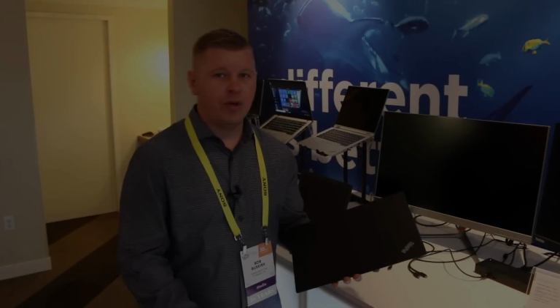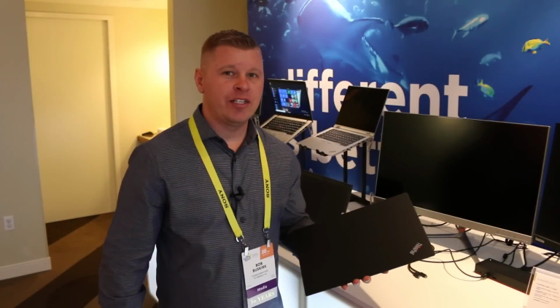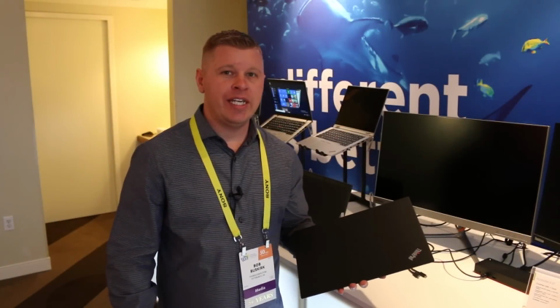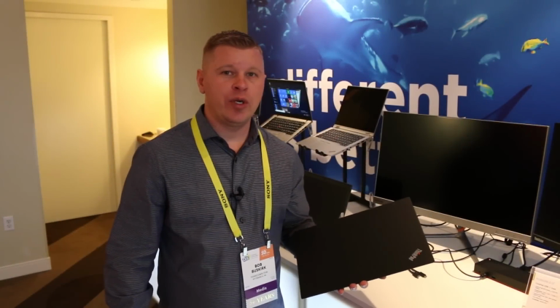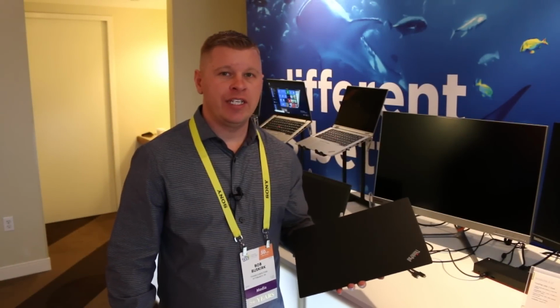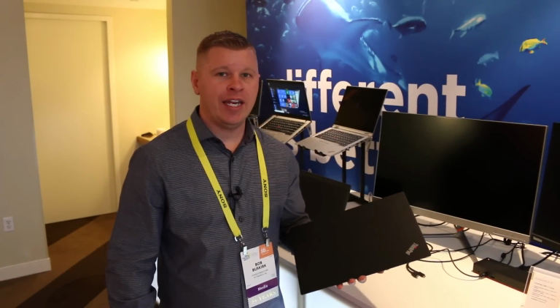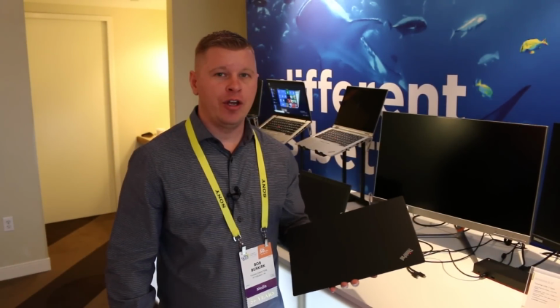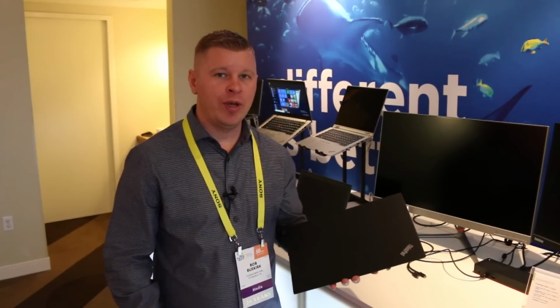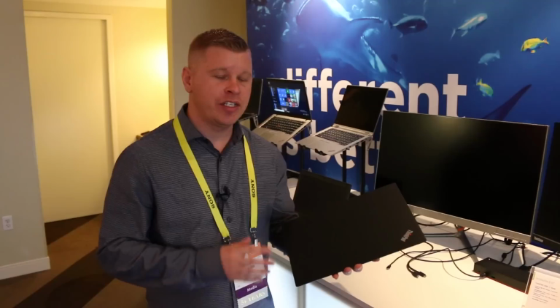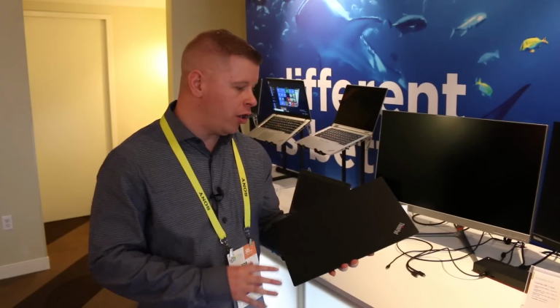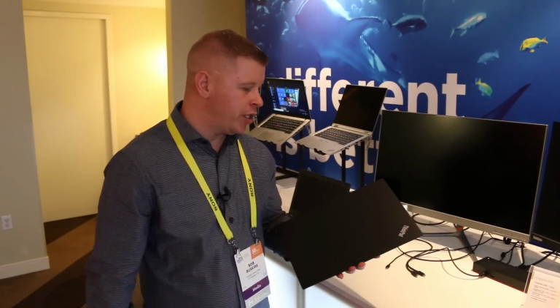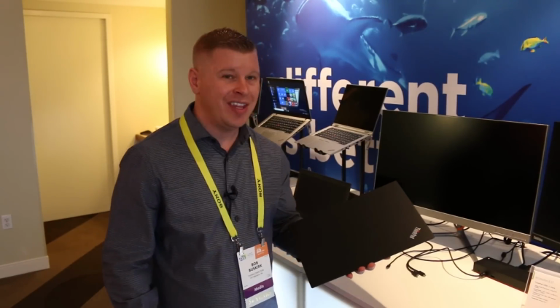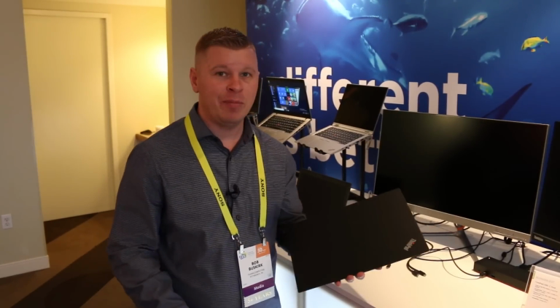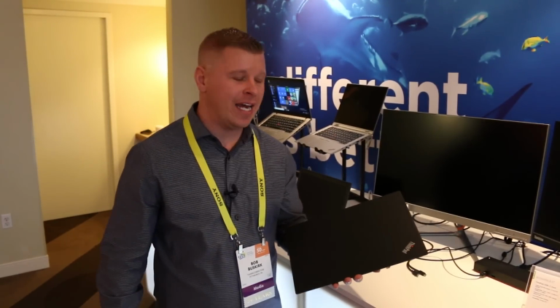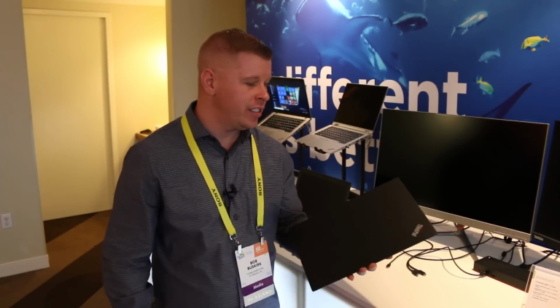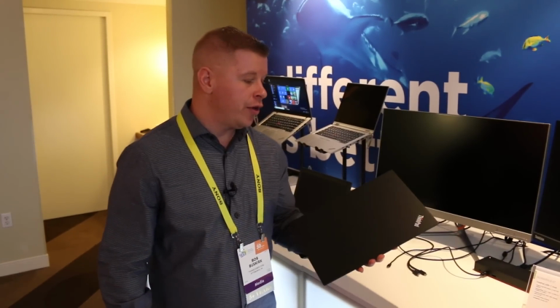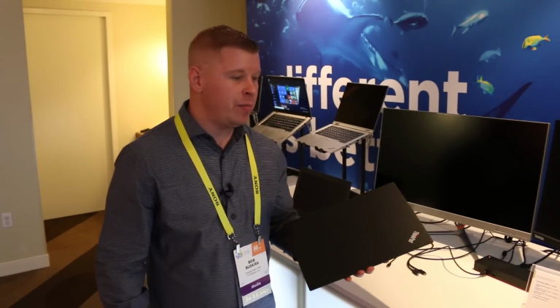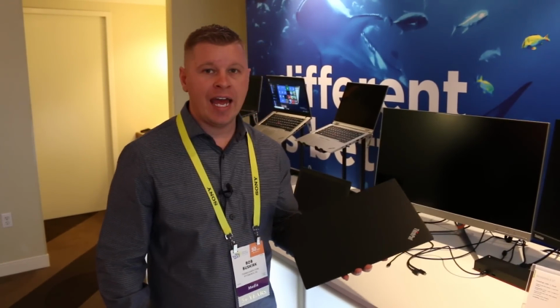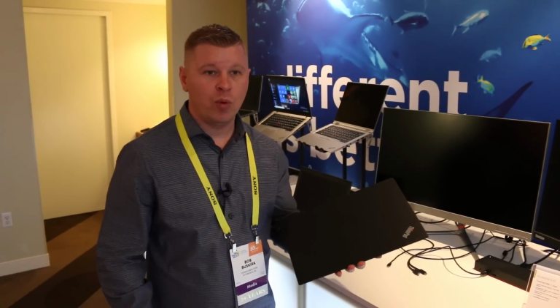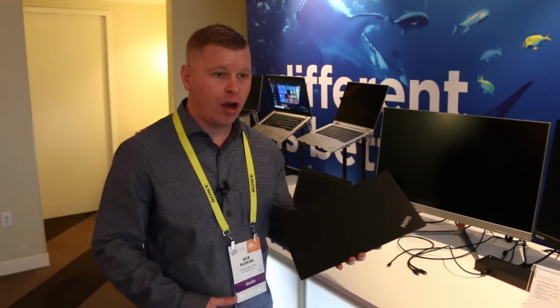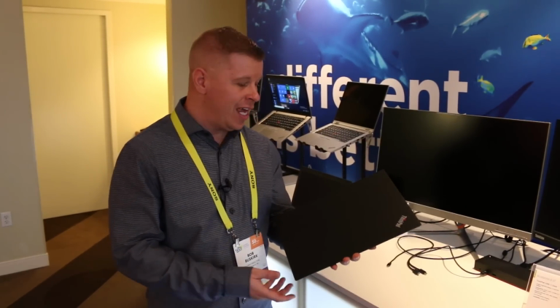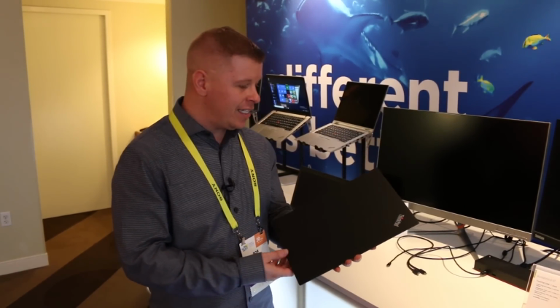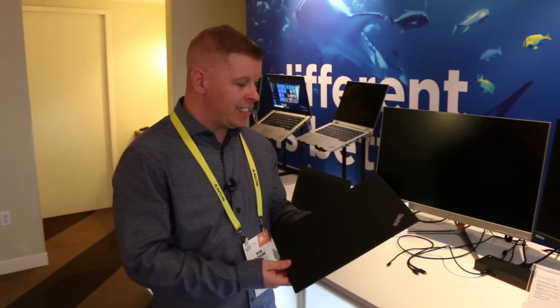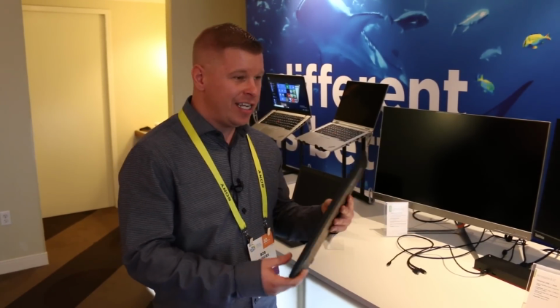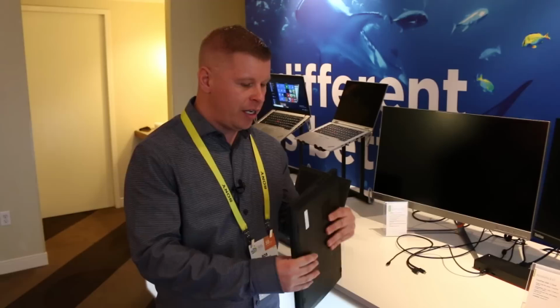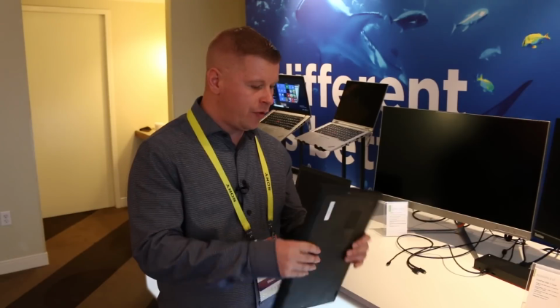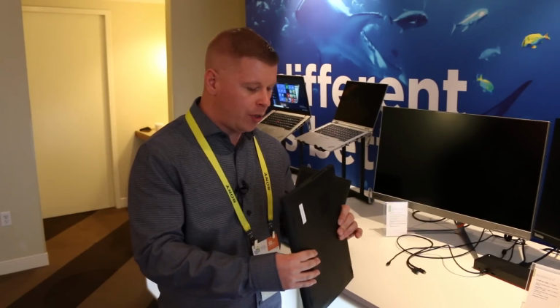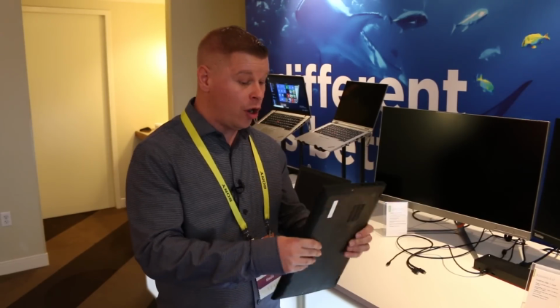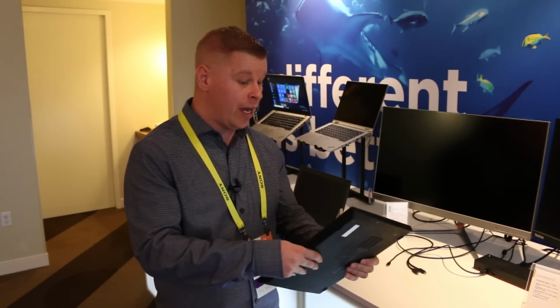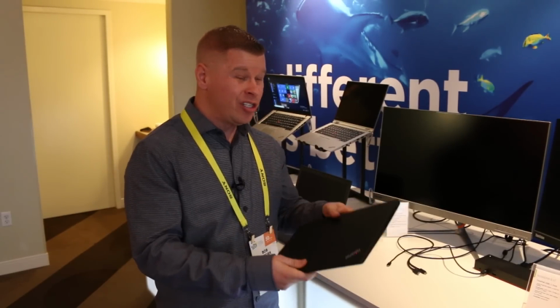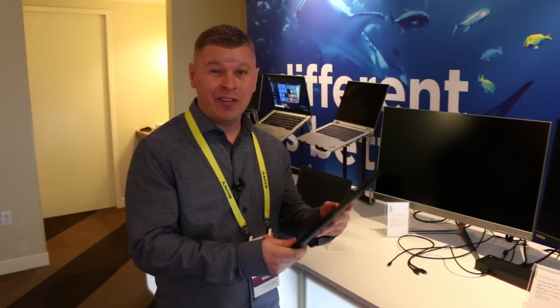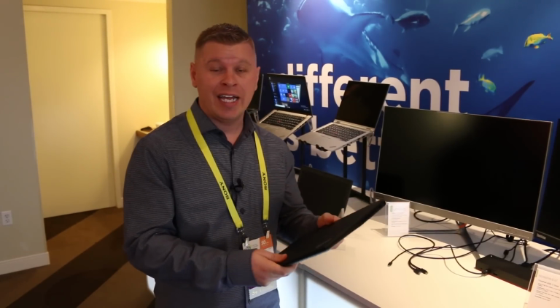What's up guys? We're at CES 2017 hanging out with Lenovo, and we have the star pretty much of the ThinkPad line. This is their ThinkPad X1 Carbon, and as the name states, this is made of carbon fiber, so it's very, very light.